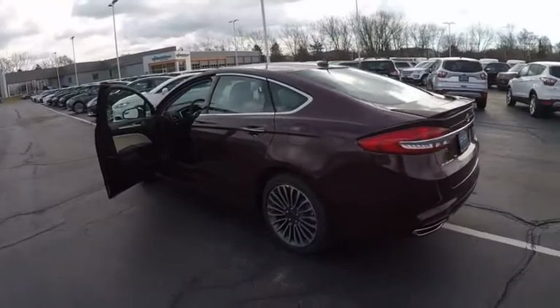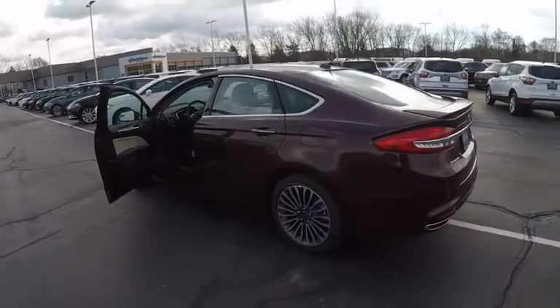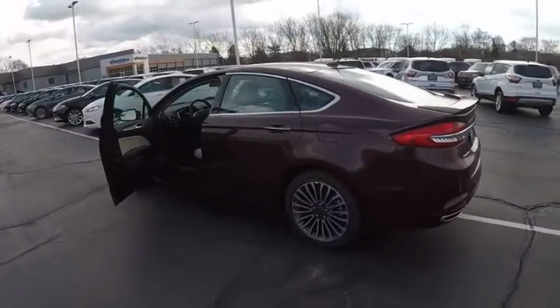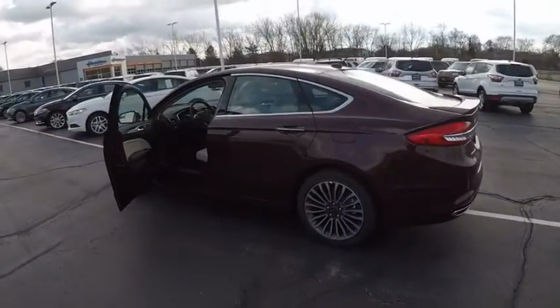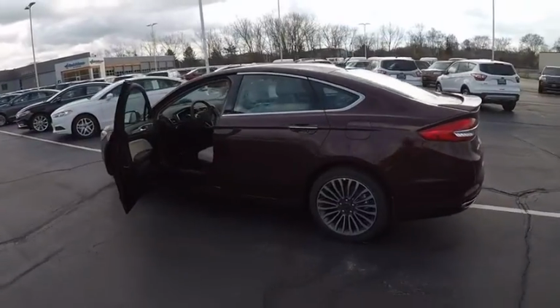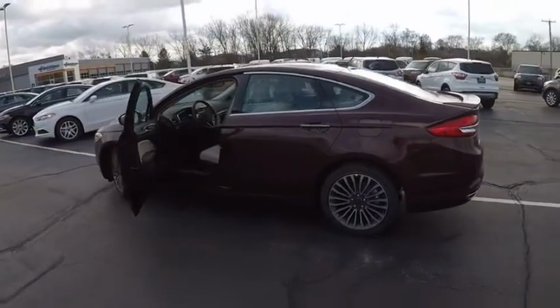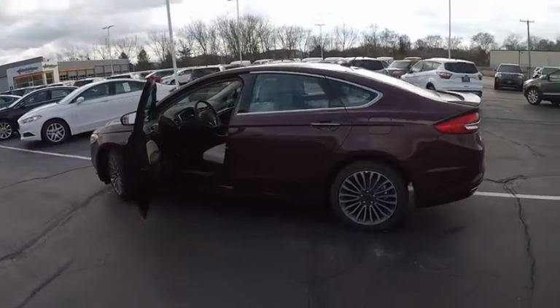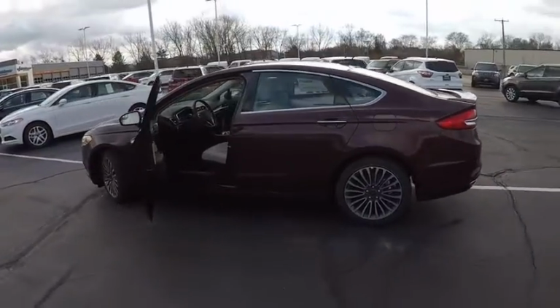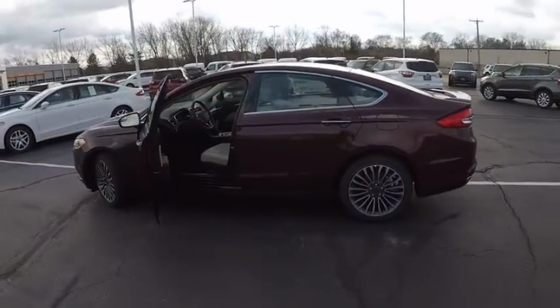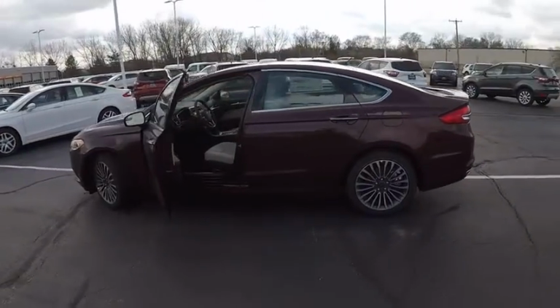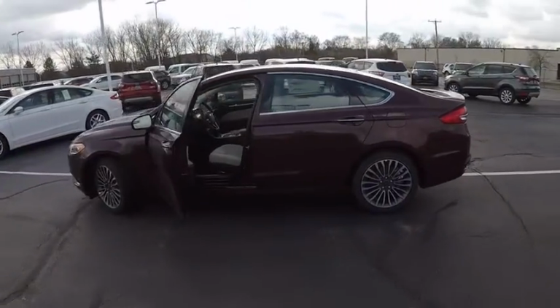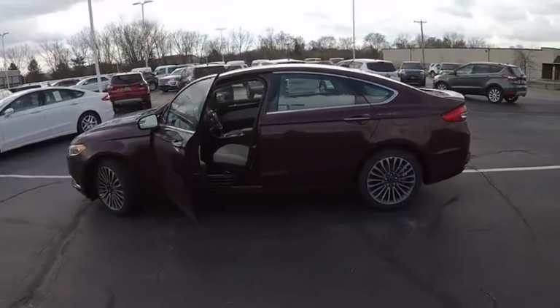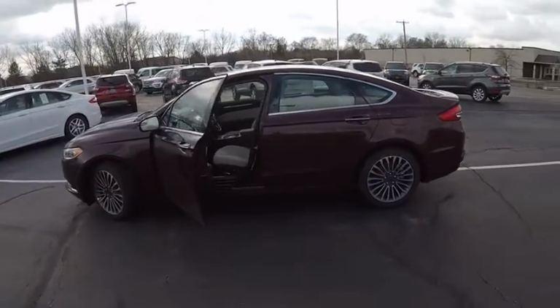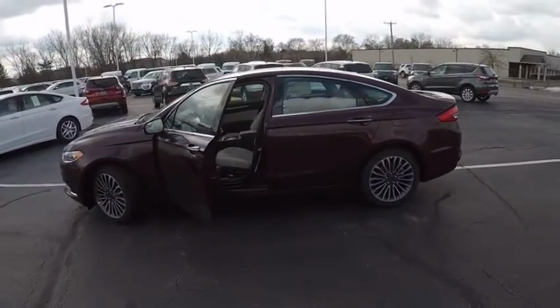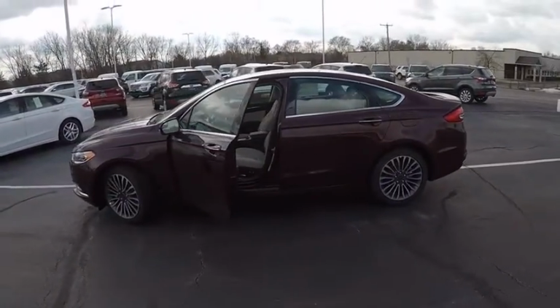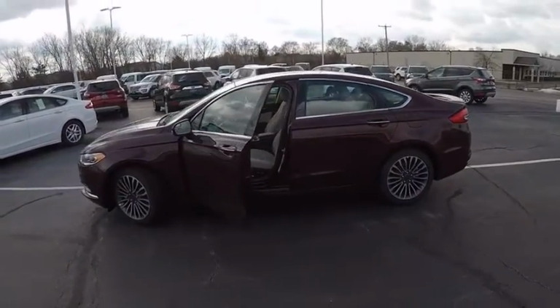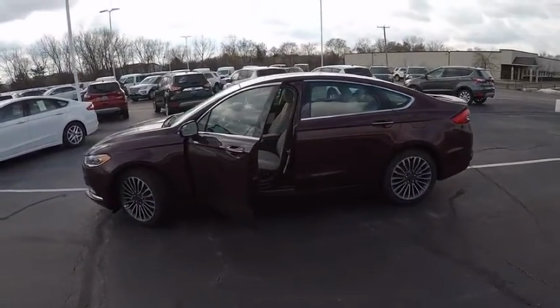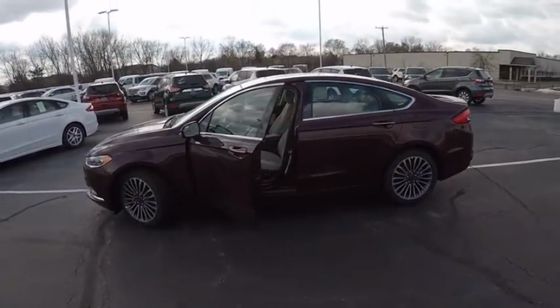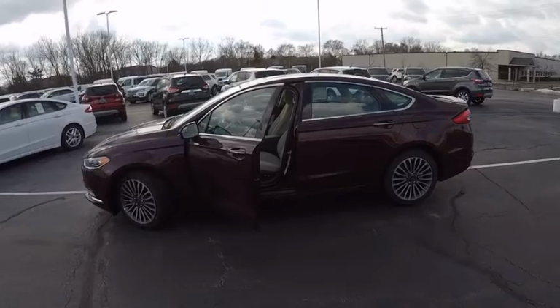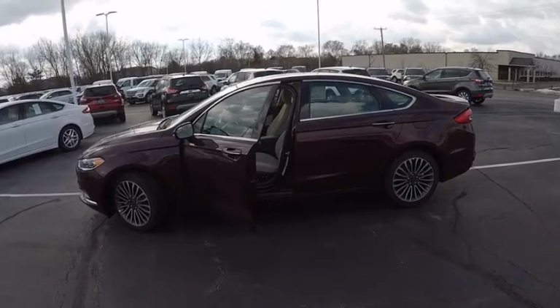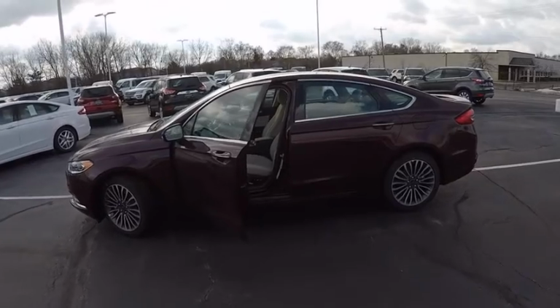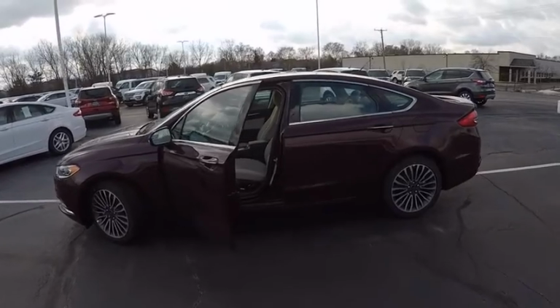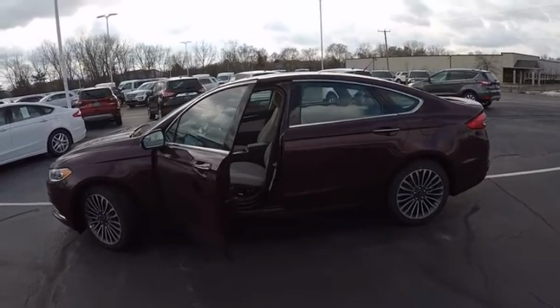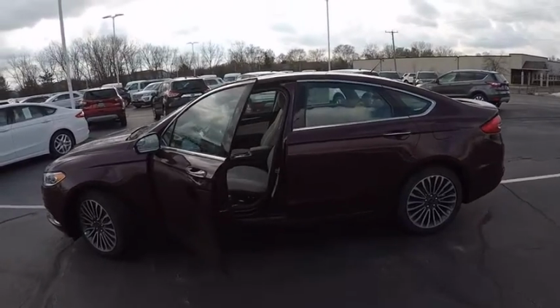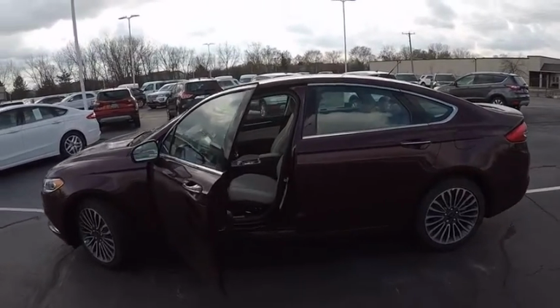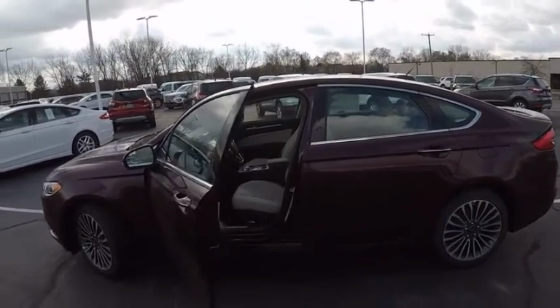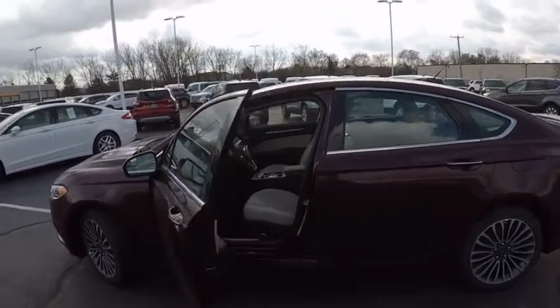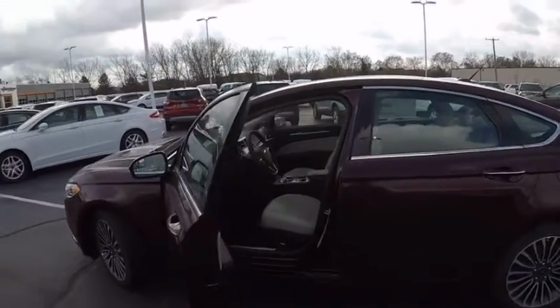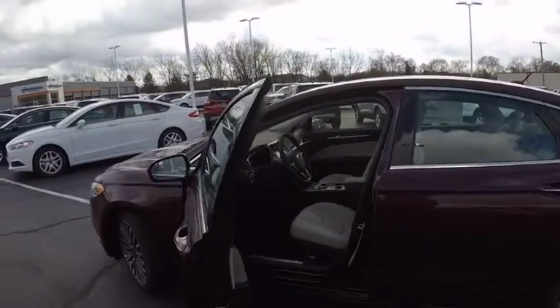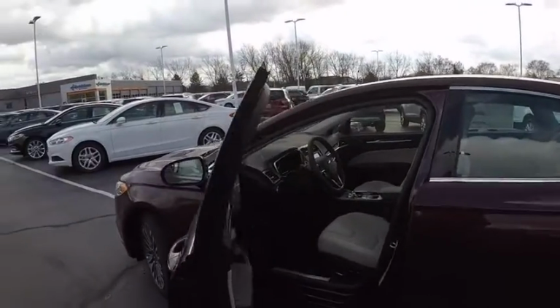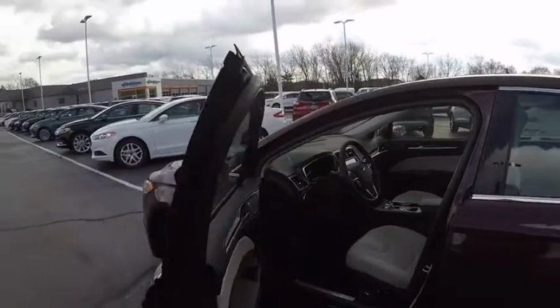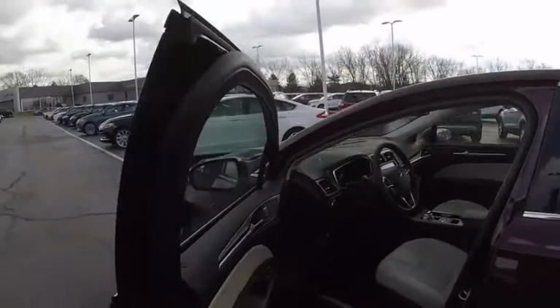Leather-wrapped steering wheel, driver airbag, driver lumbar, power steering, adjustable steering wheel. Come see the car for yourself.